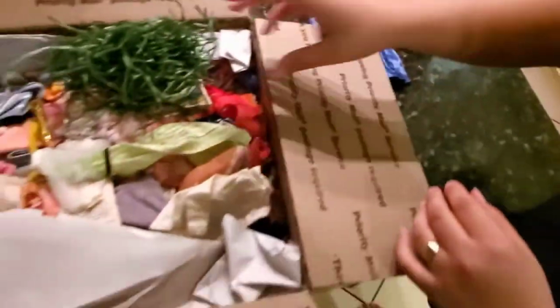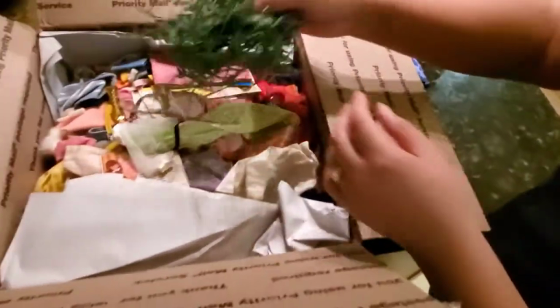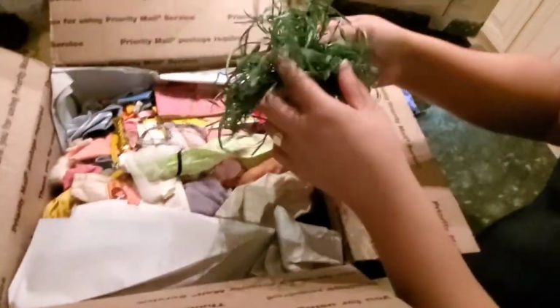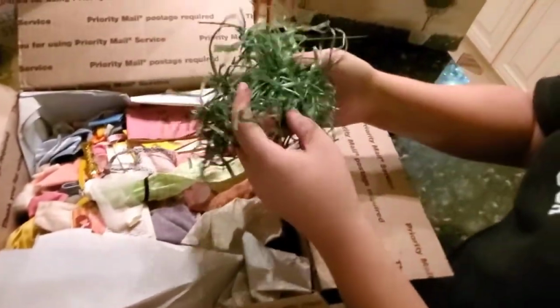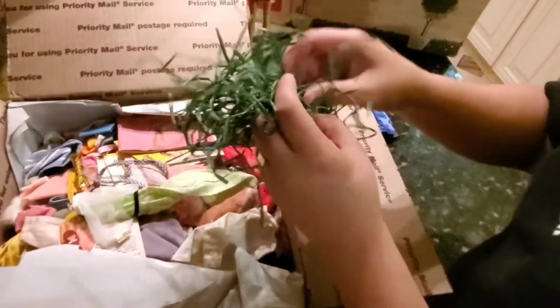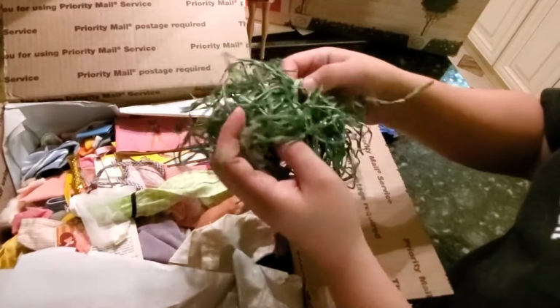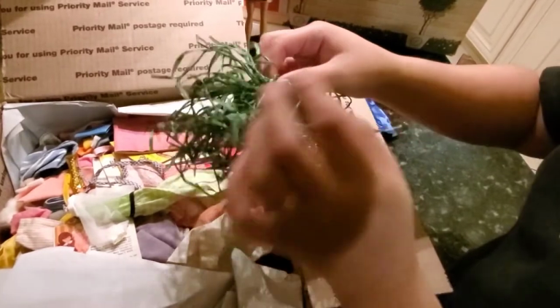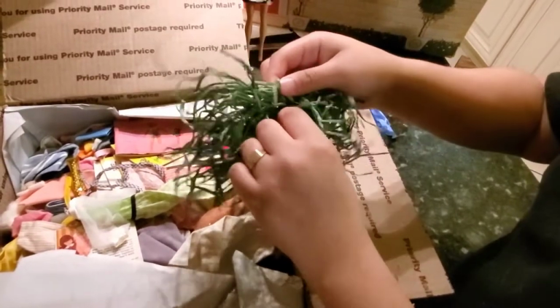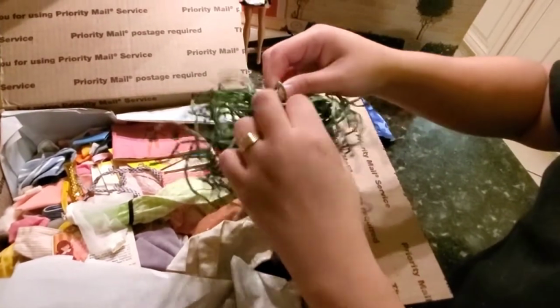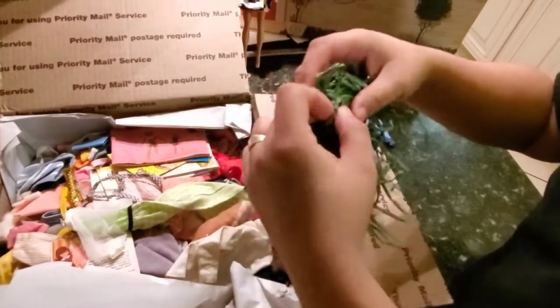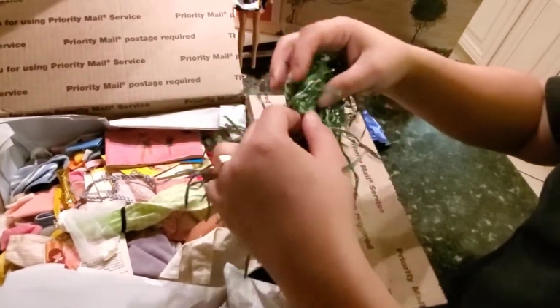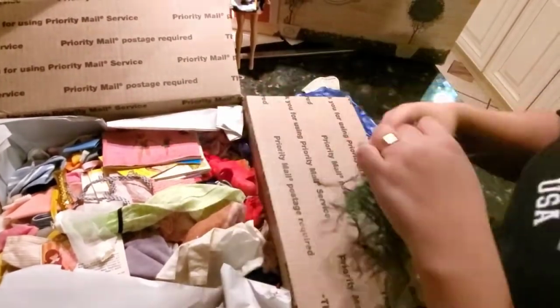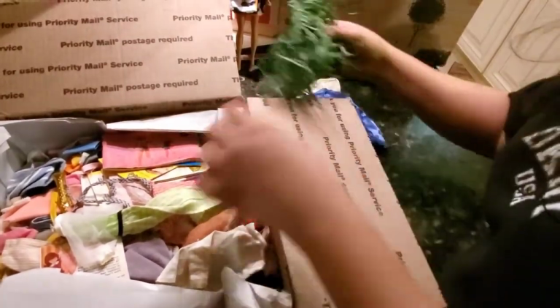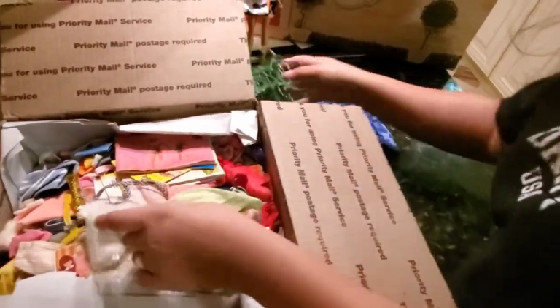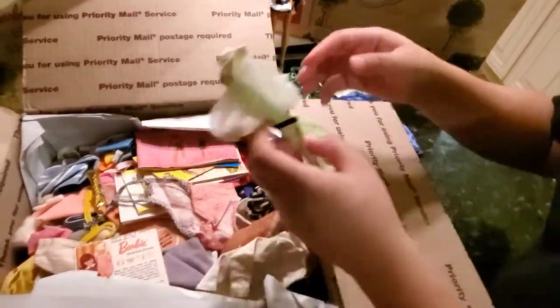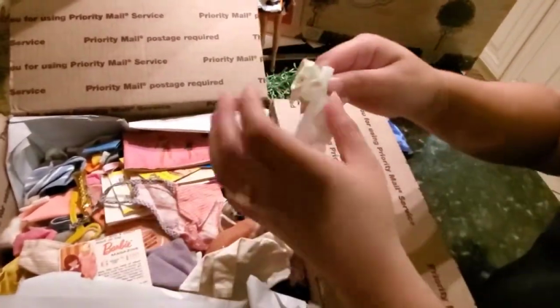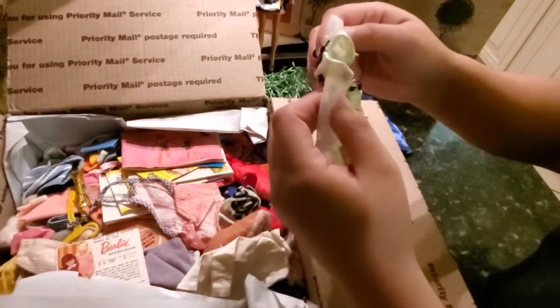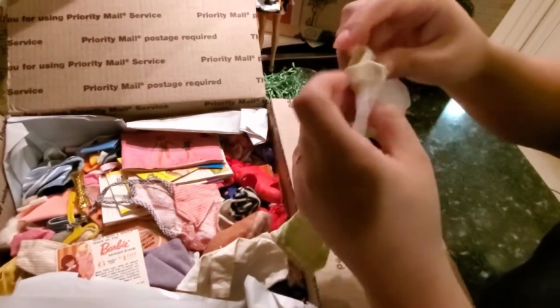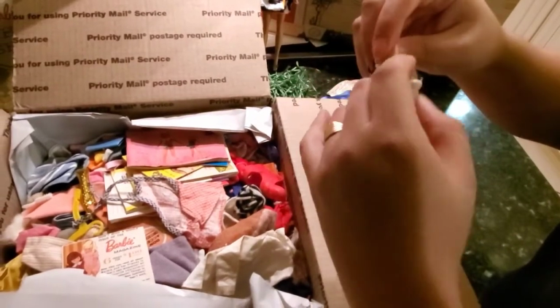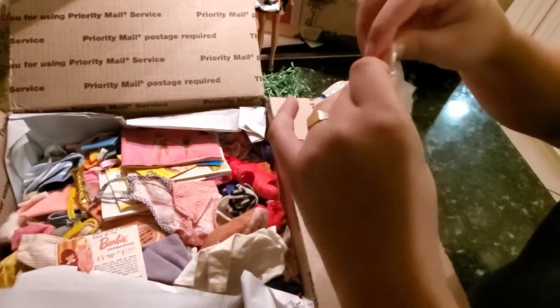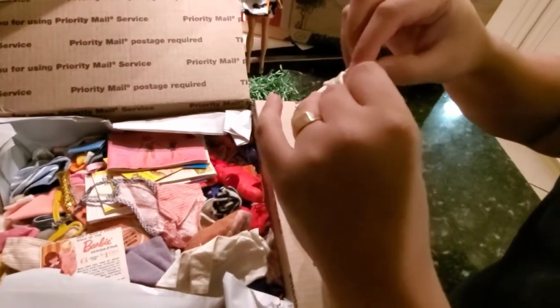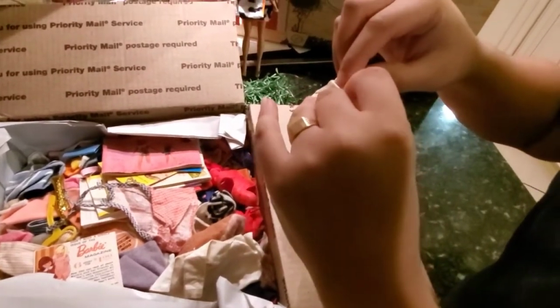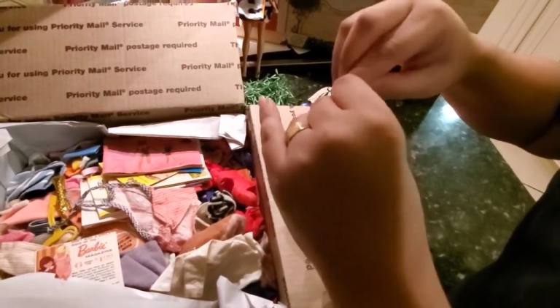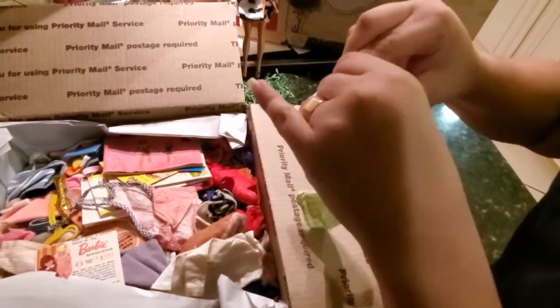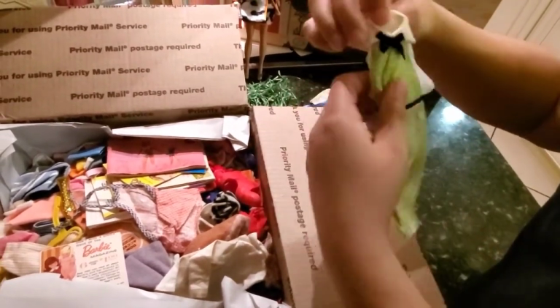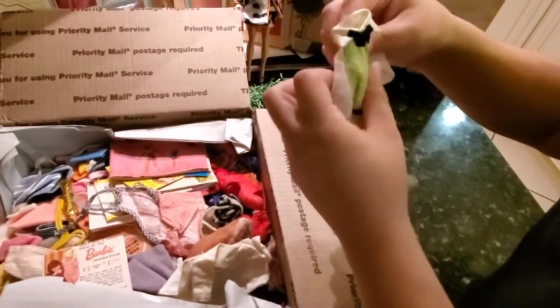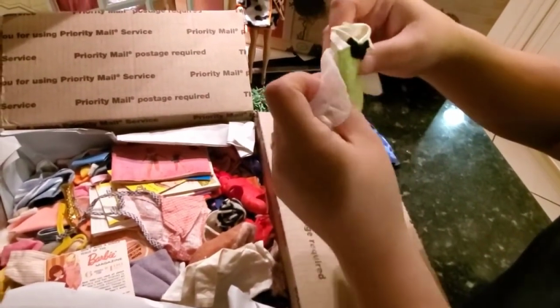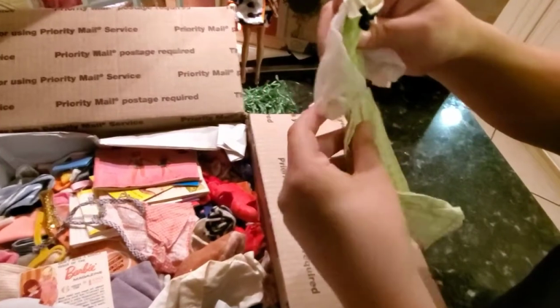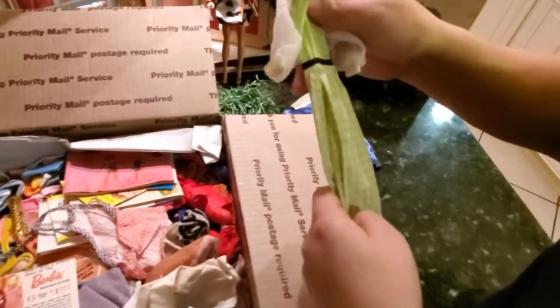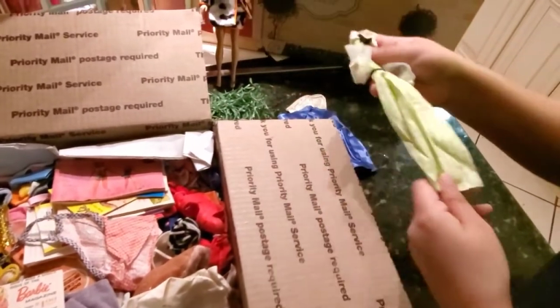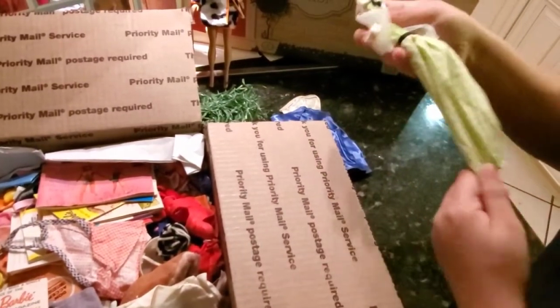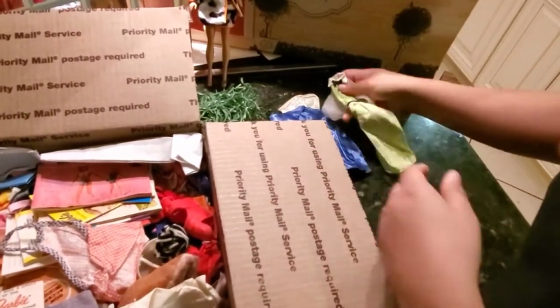We have the Hawaiian one — the Hawaiian skirt. I always forget about this one. This one's from the 70s. I have a doll for this one.